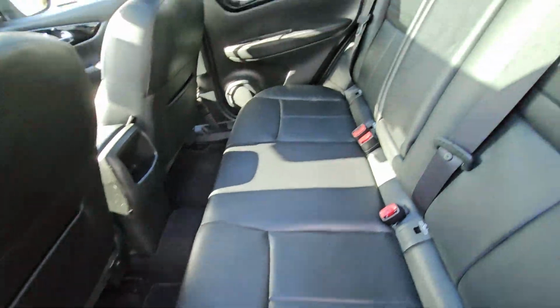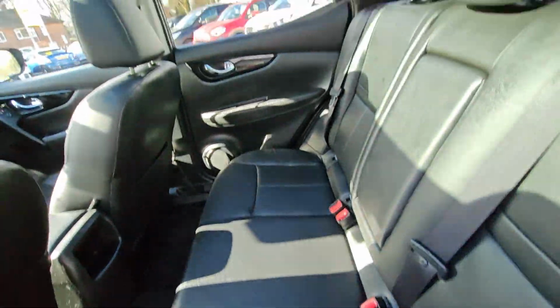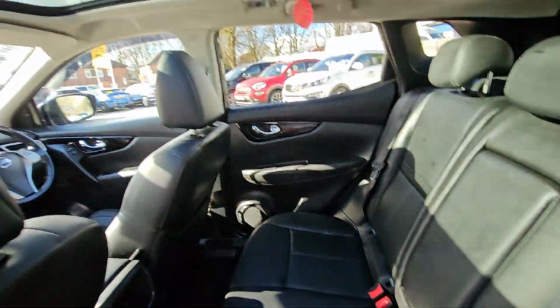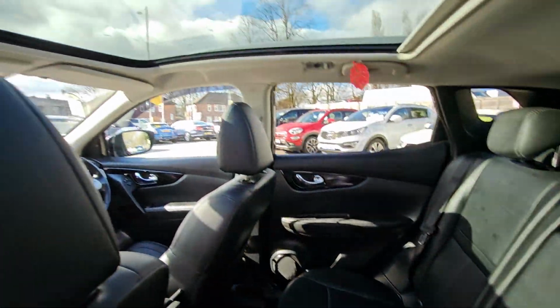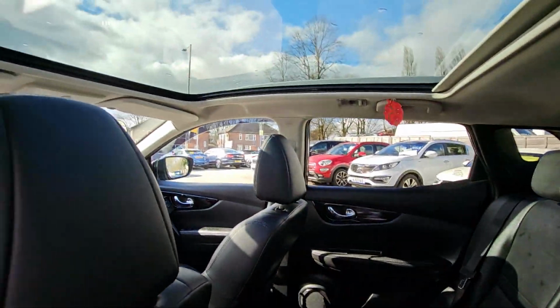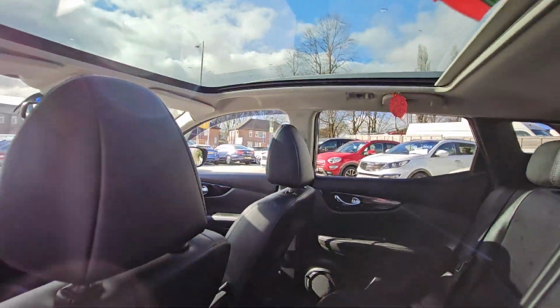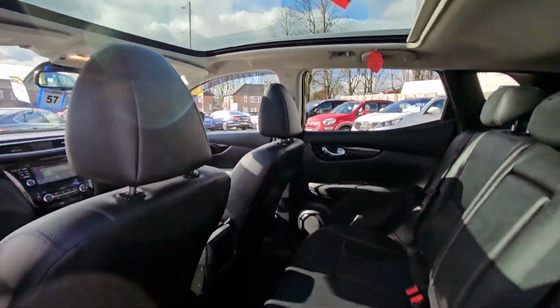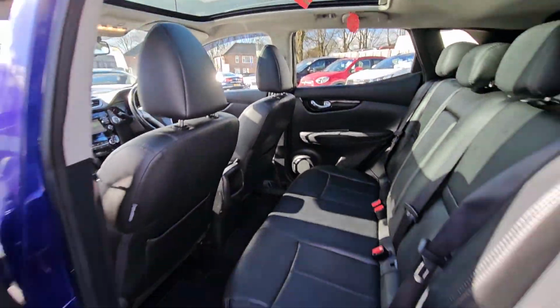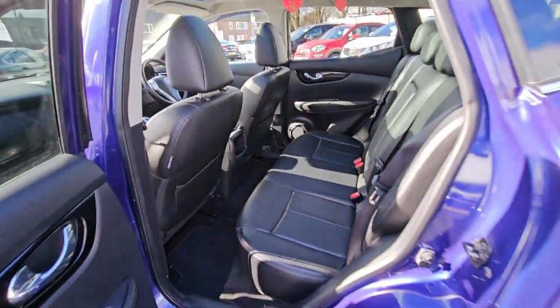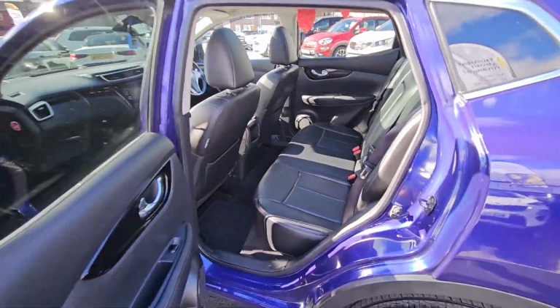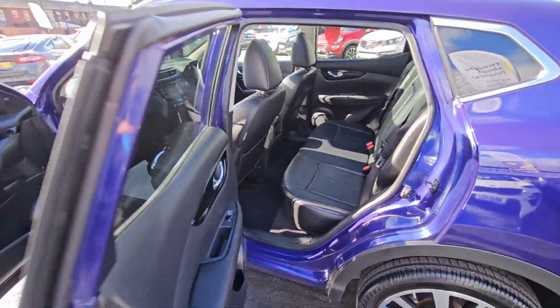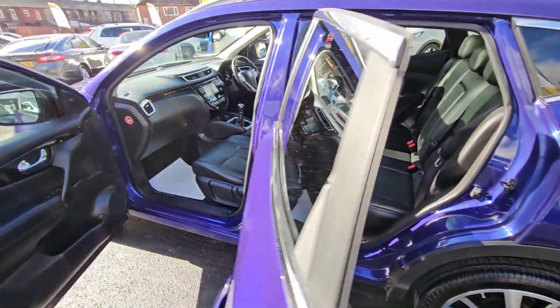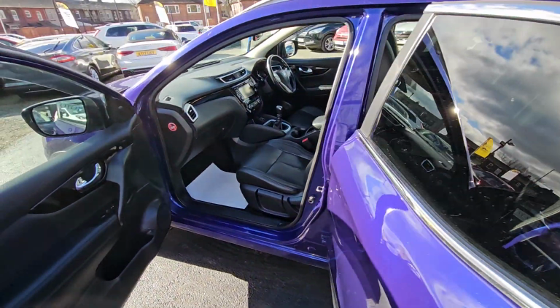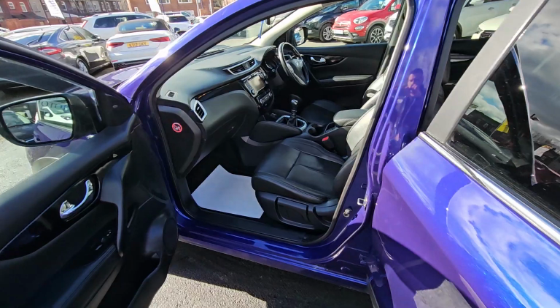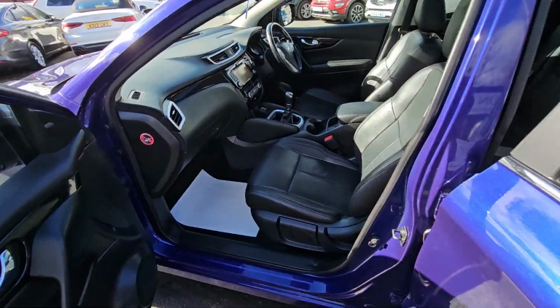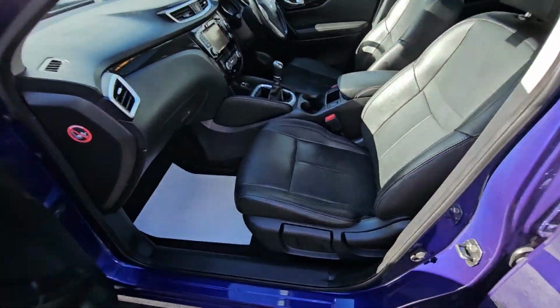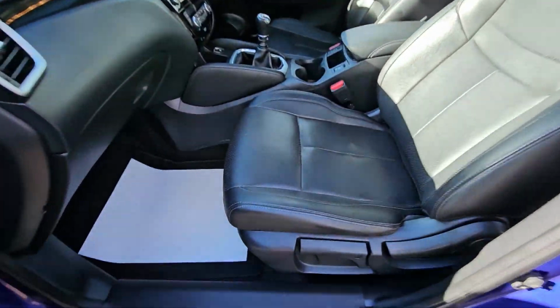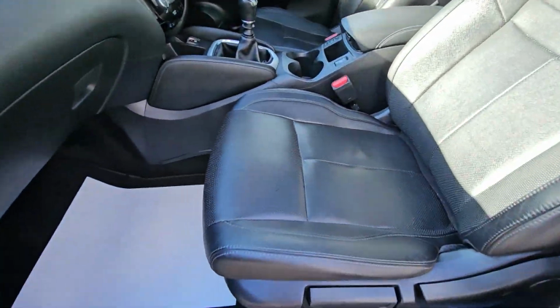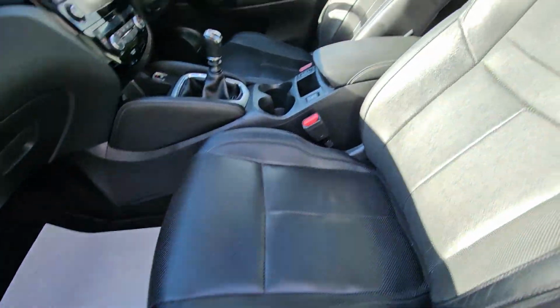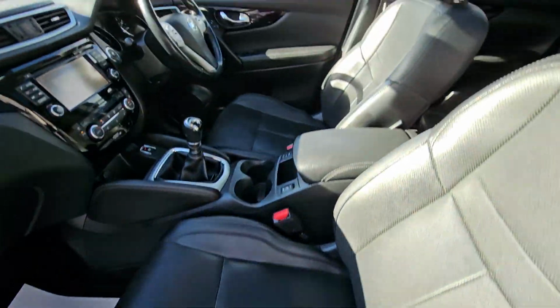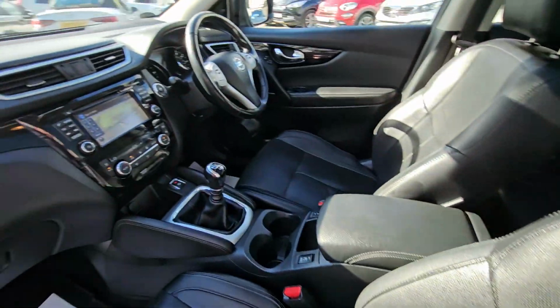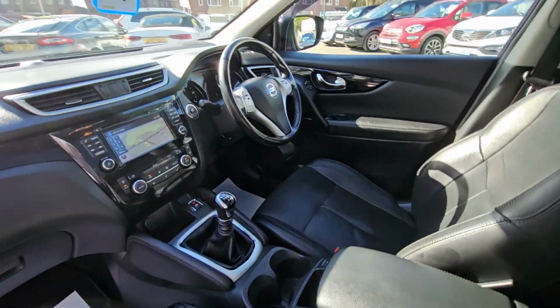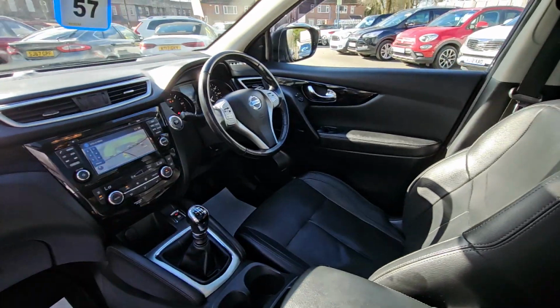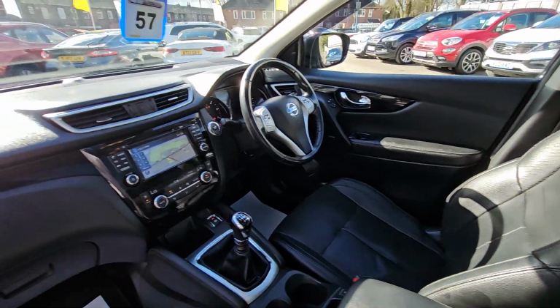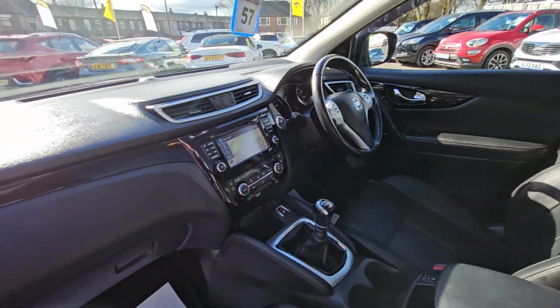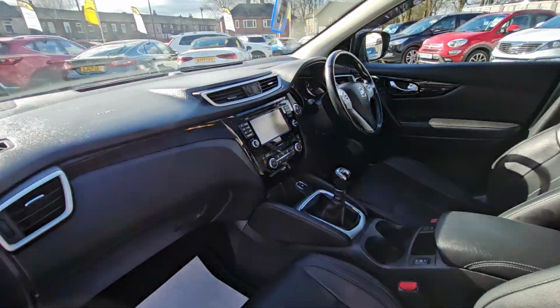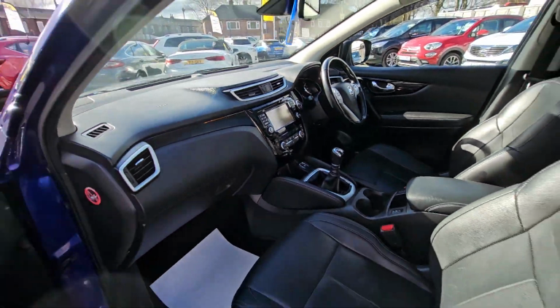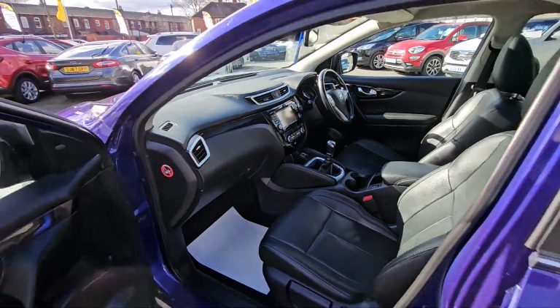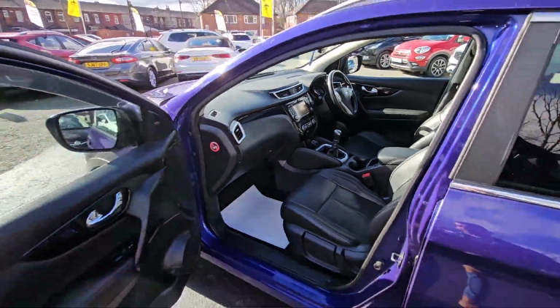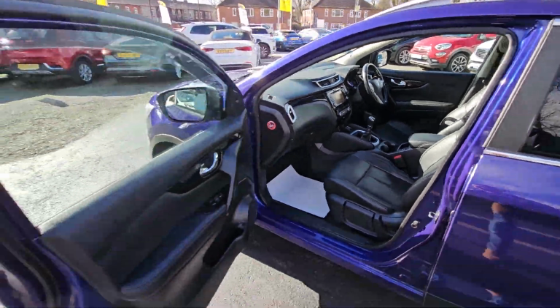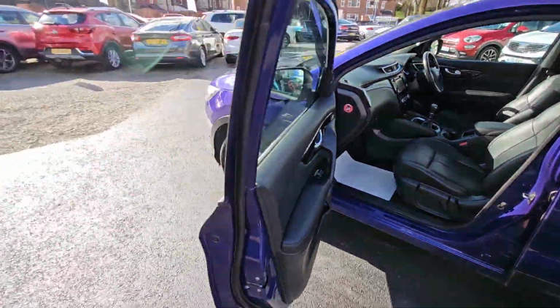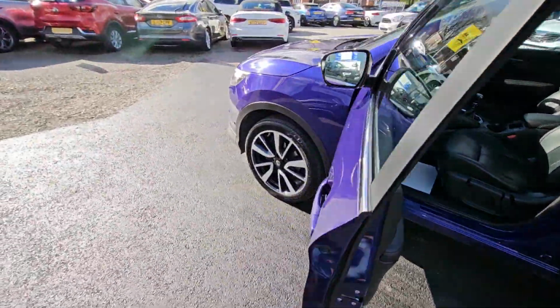This car comes with features such as a full black leather interior with heated front seats, plus panoramic sunroof with electric sunblind, reversing cameras, satellite navigation system, Bluetooth phone prep and much more.